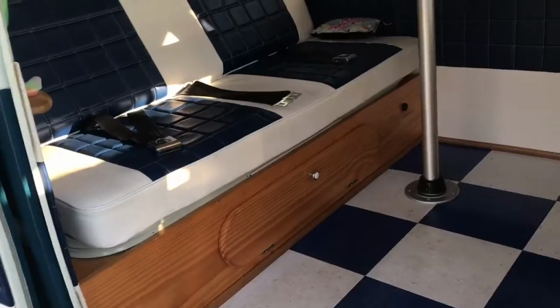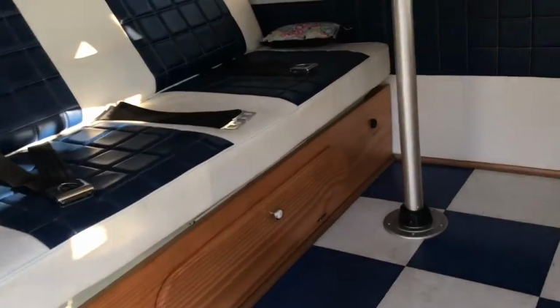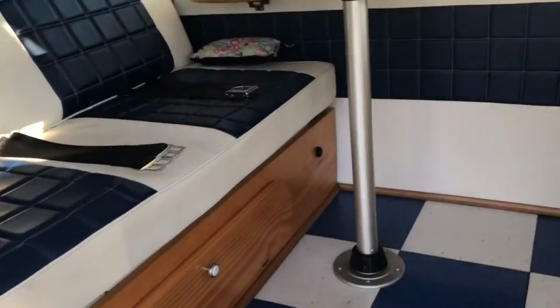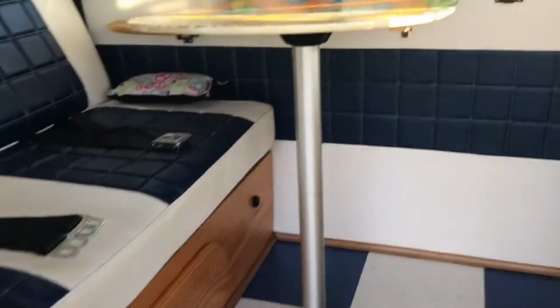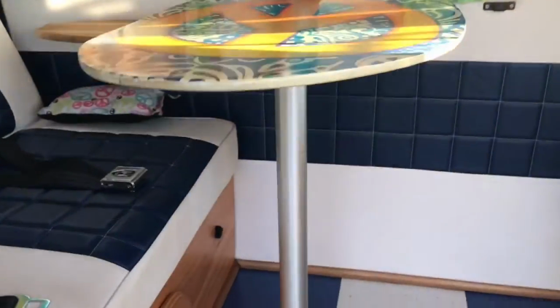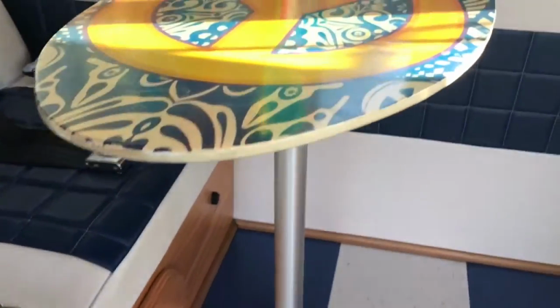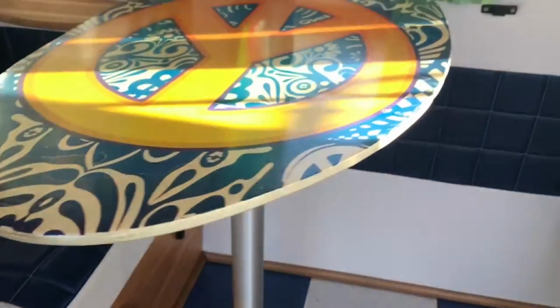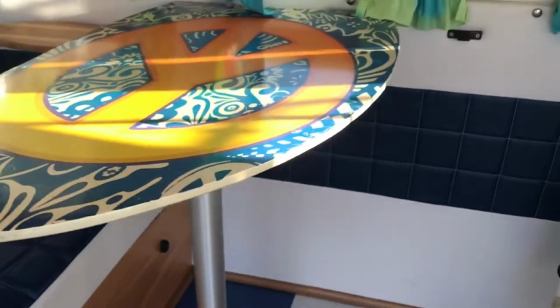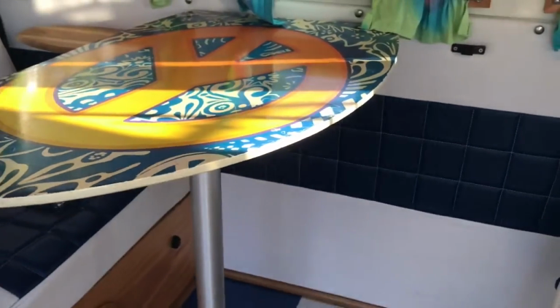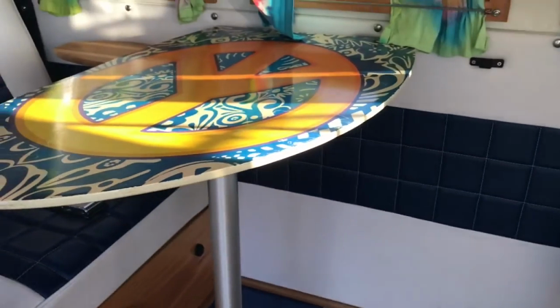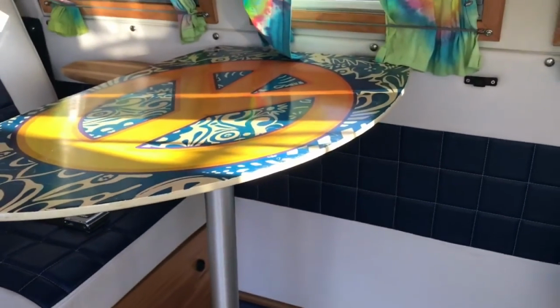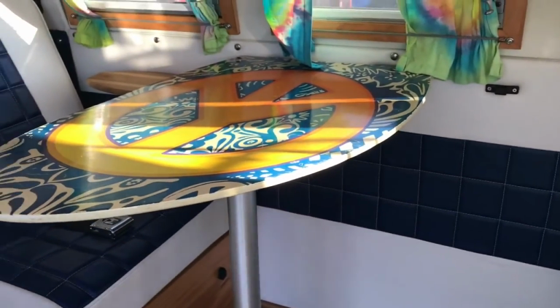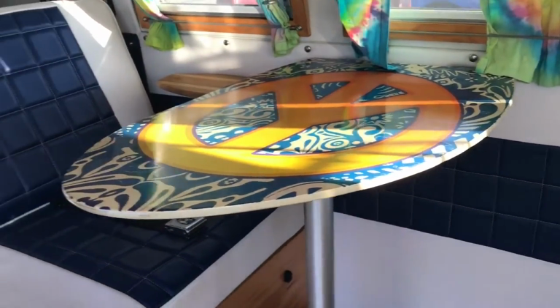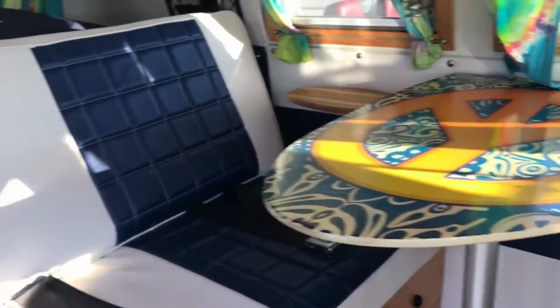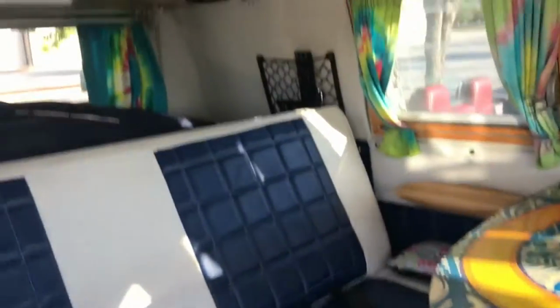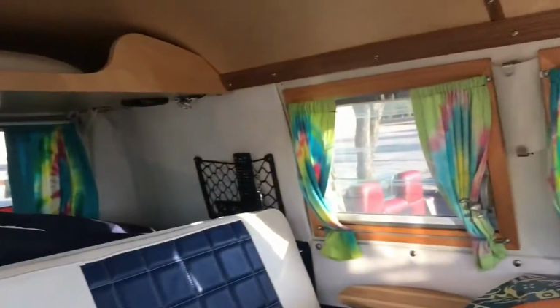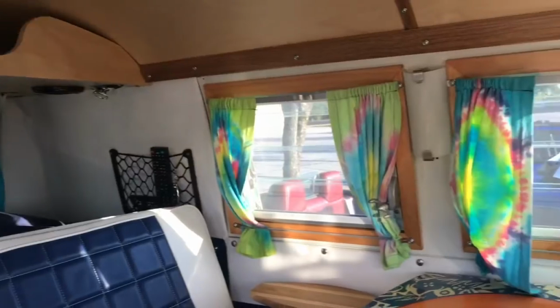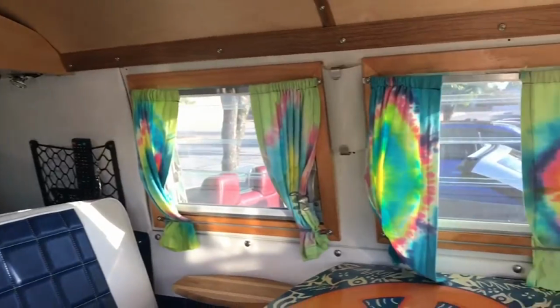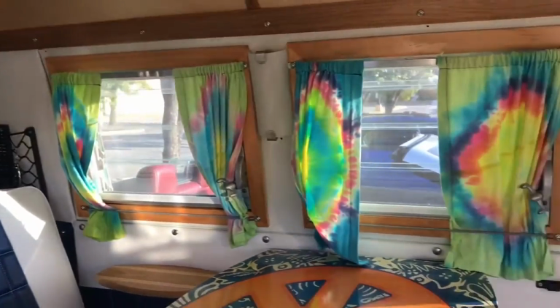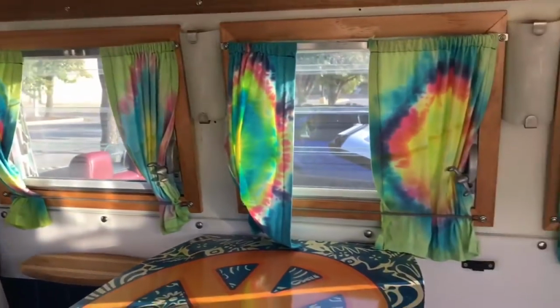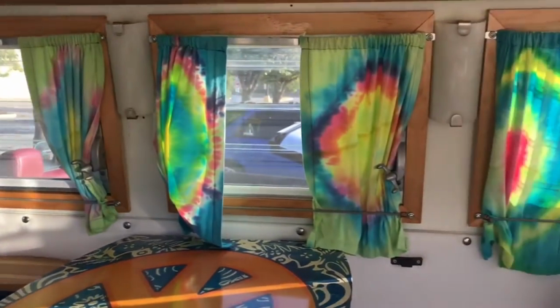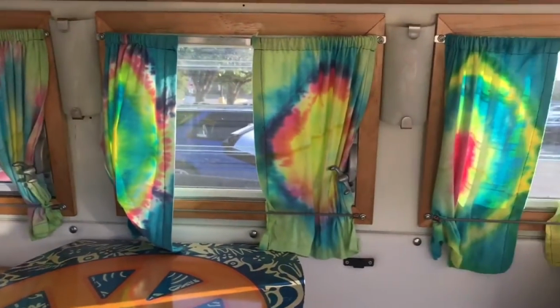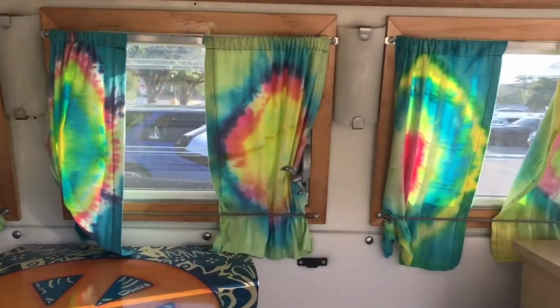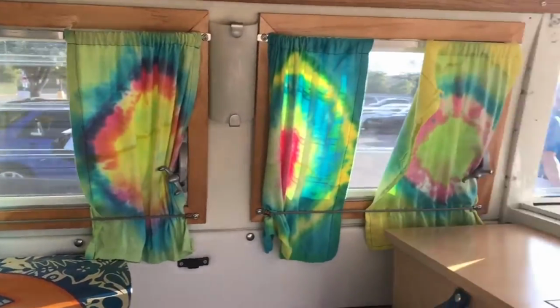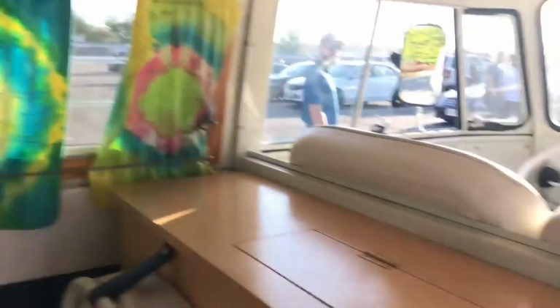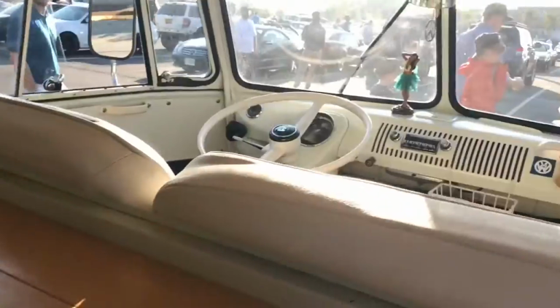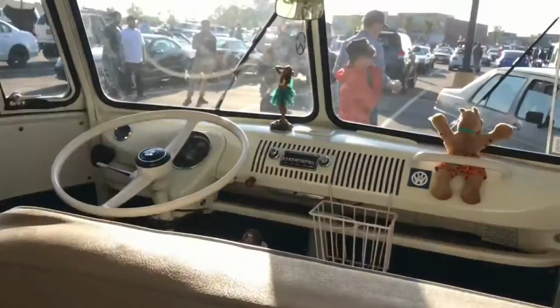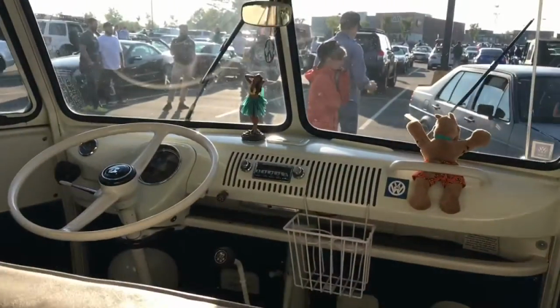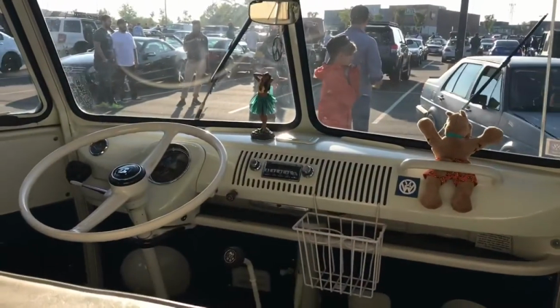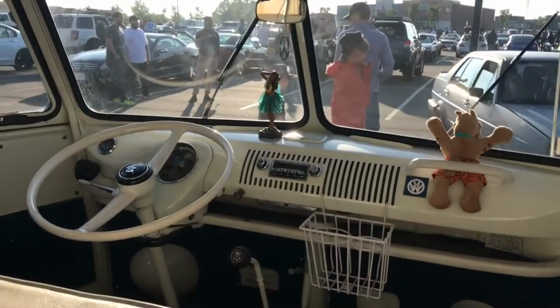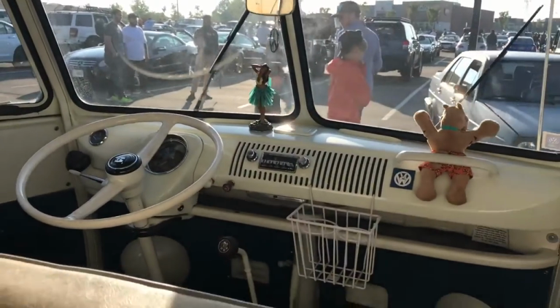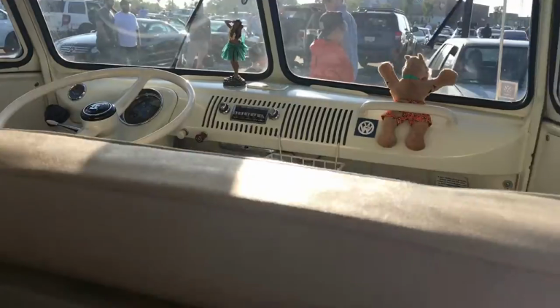Check out this Volkswagen bus — the coffee table is made of a surfboard, tie-dye shirts everywhere. This is very, very sunny.